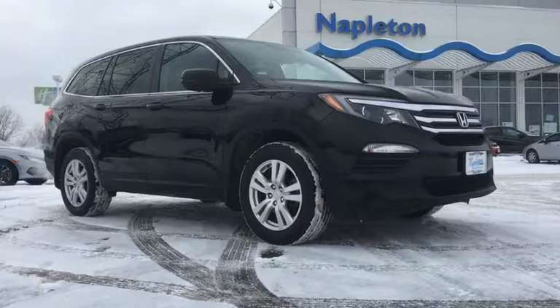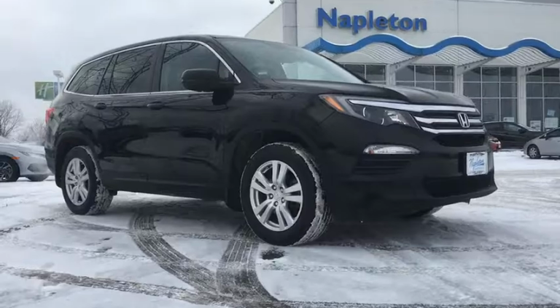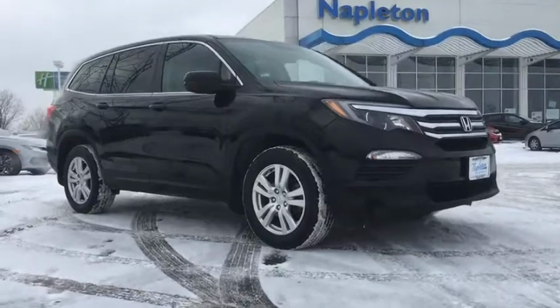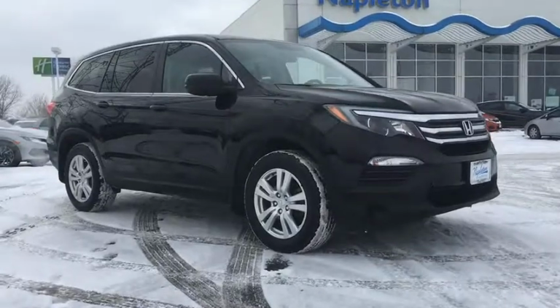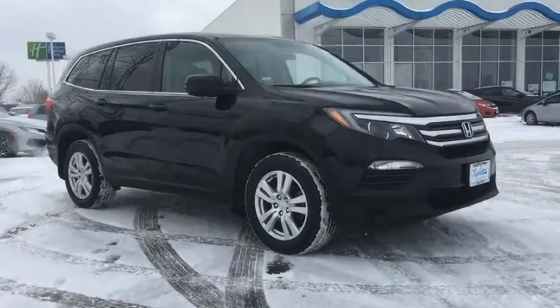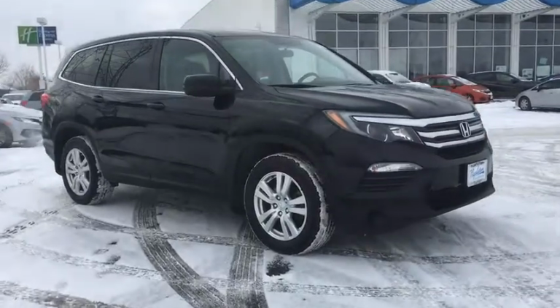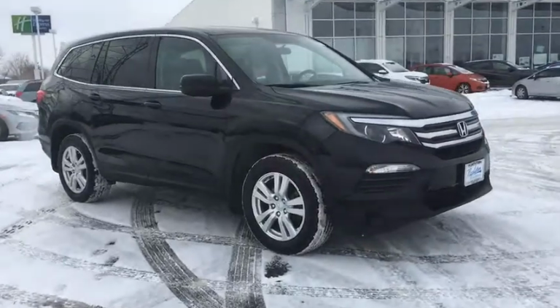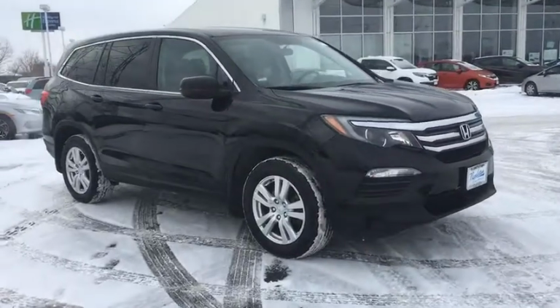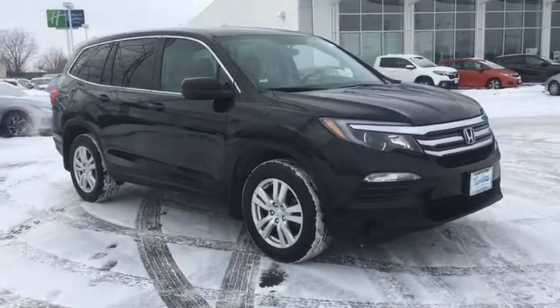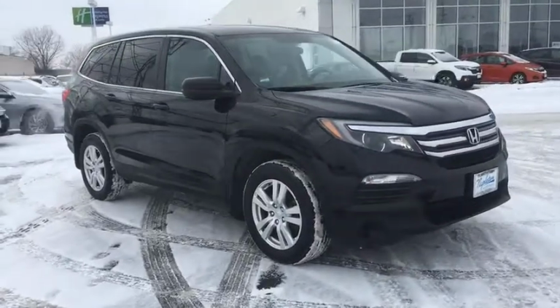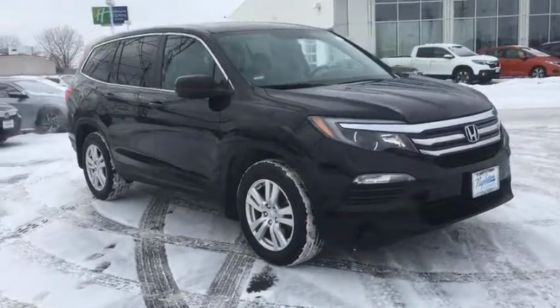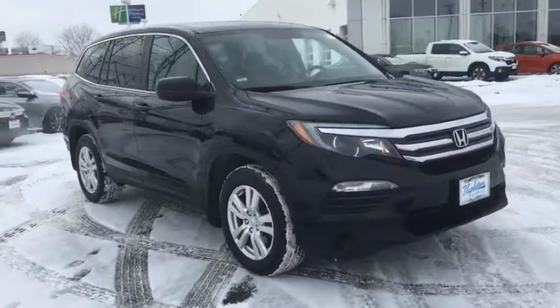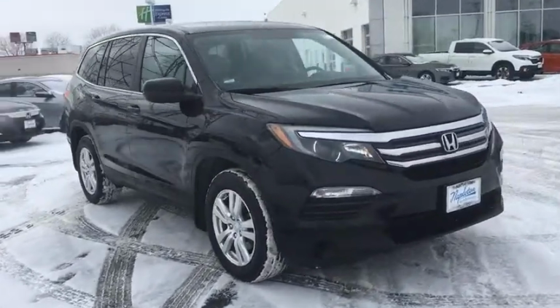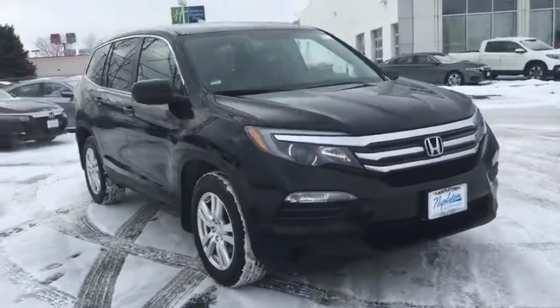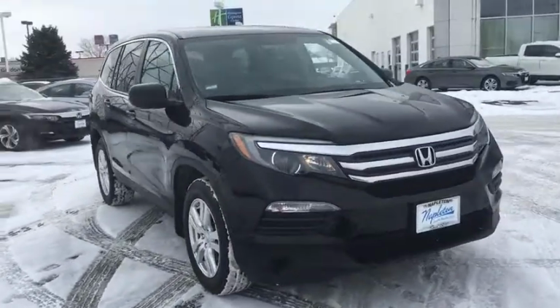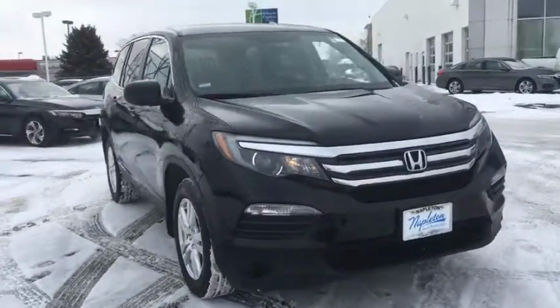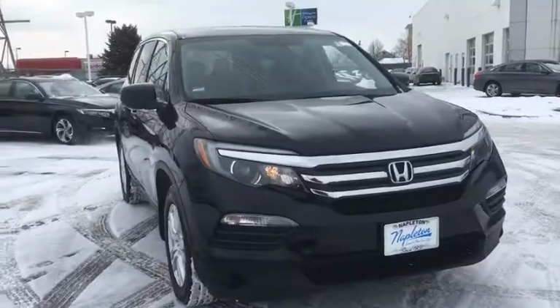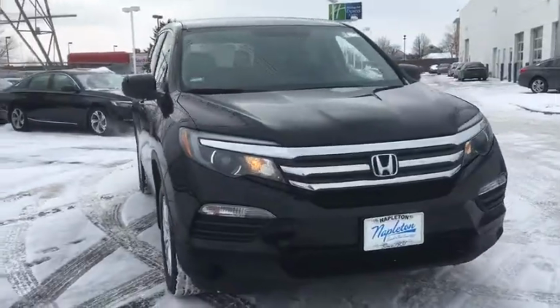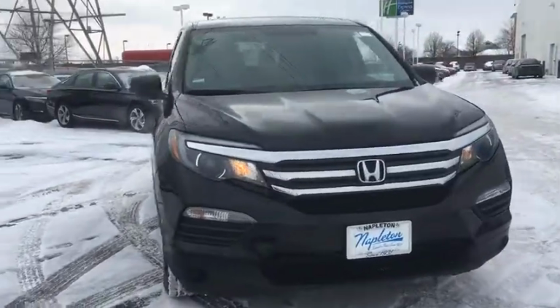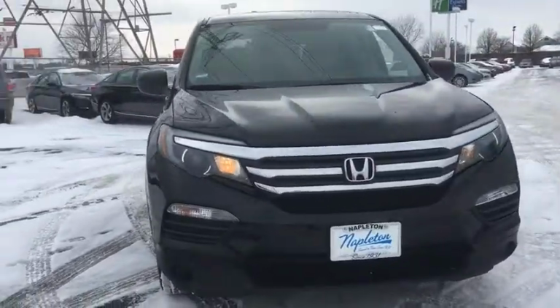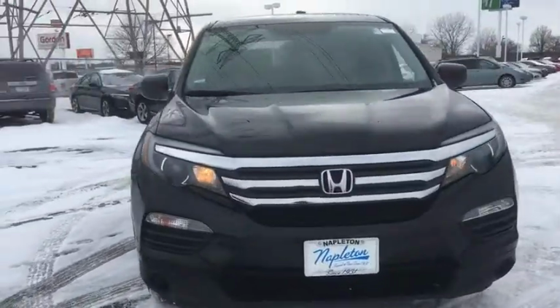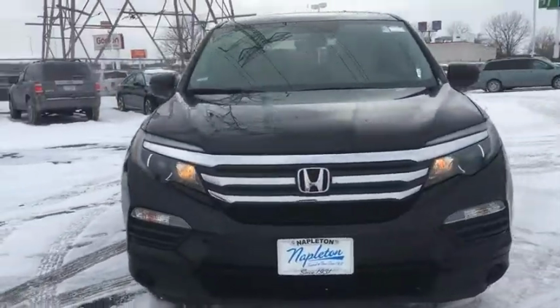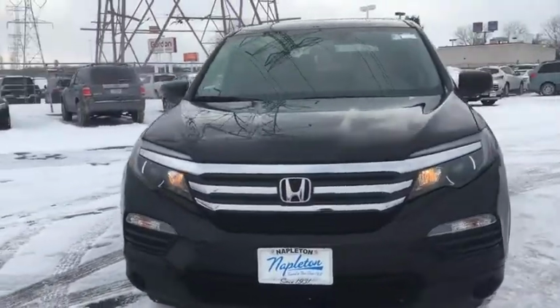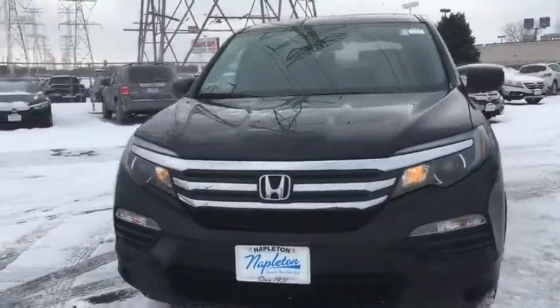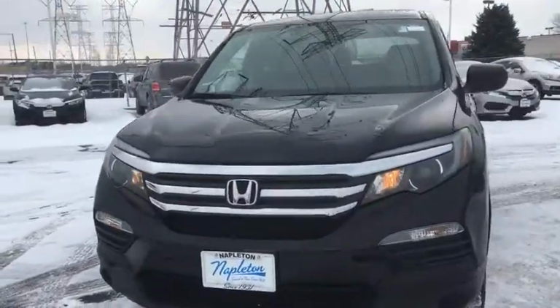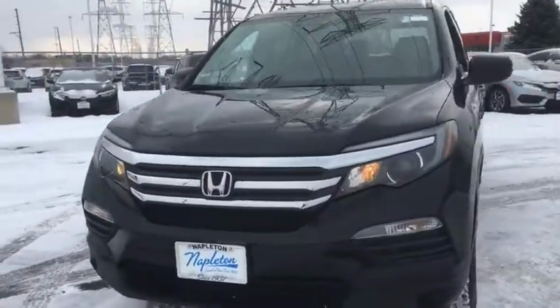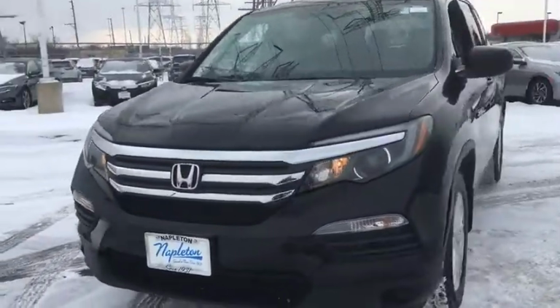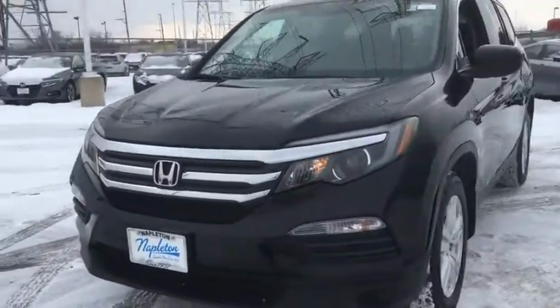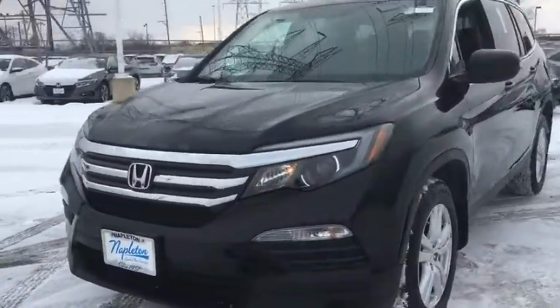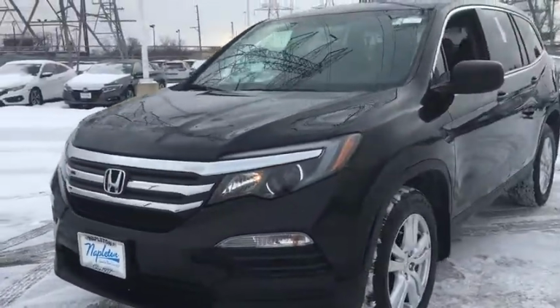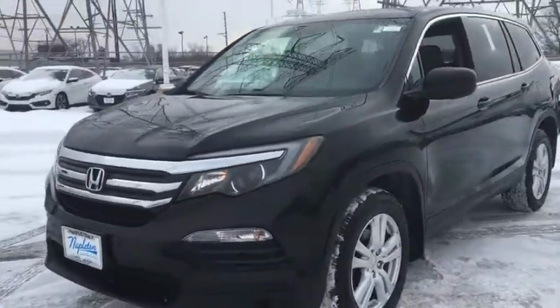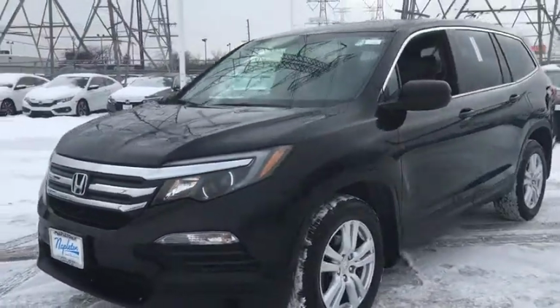2016 Honda Pilot. Optimal utility. Indulgent interior. Powerful performer. You'll be ready for almost anything in the Honda Pilot.